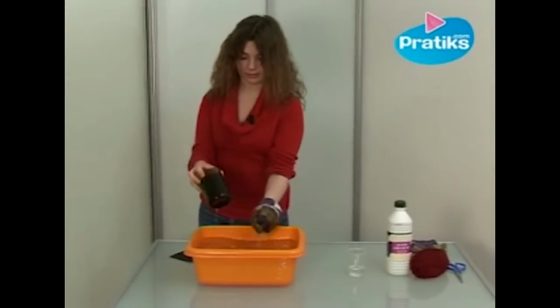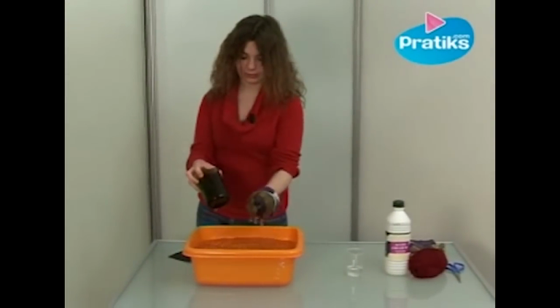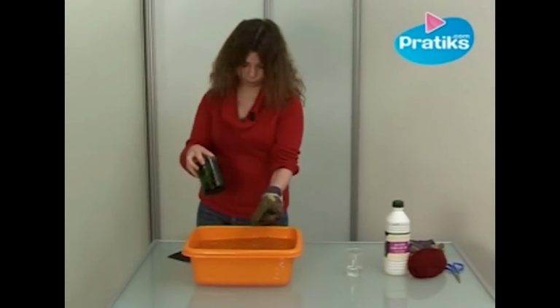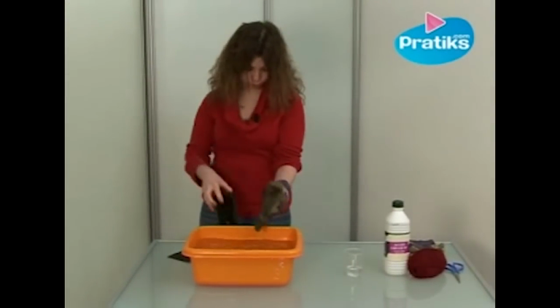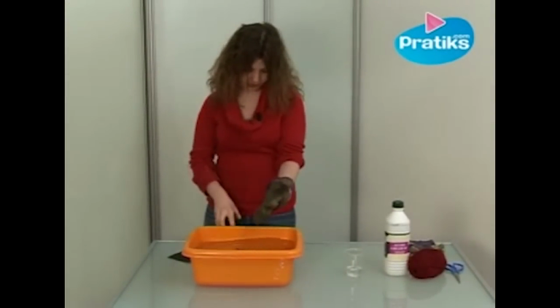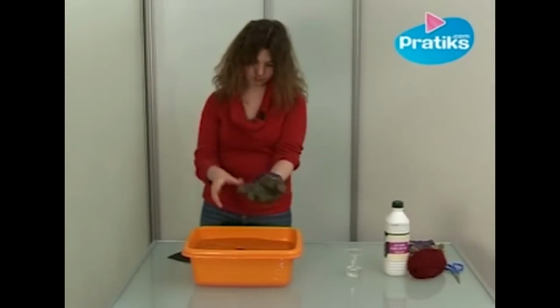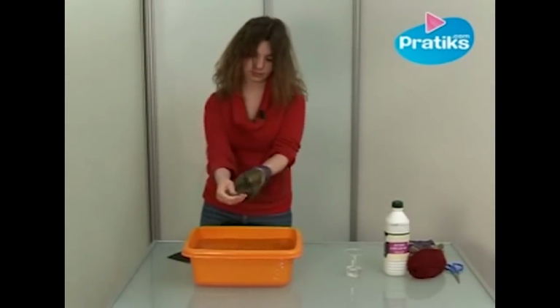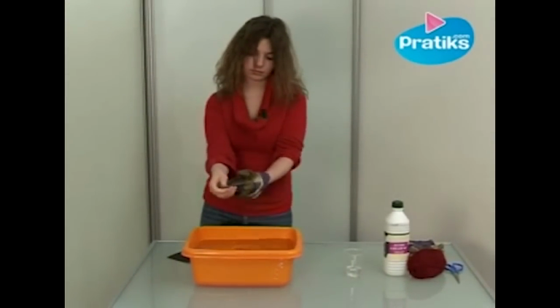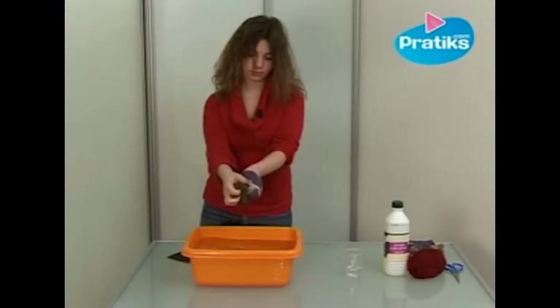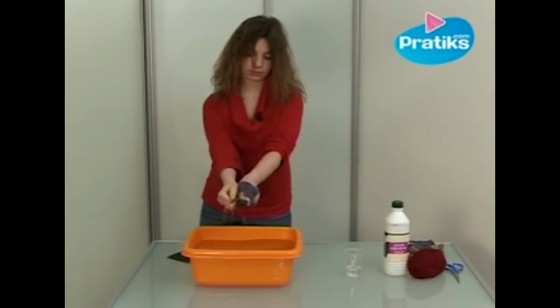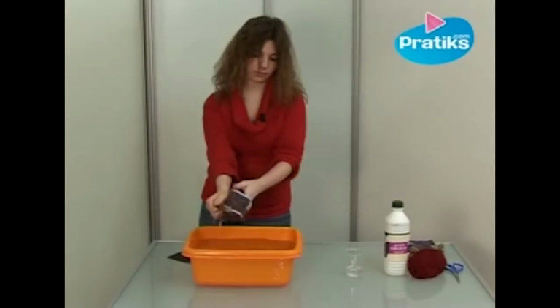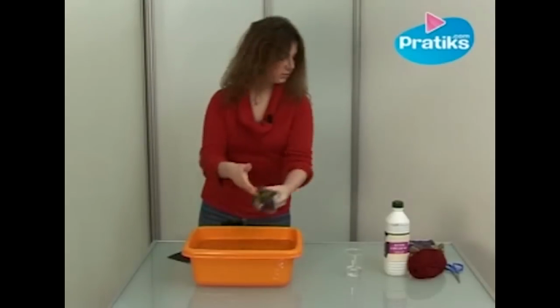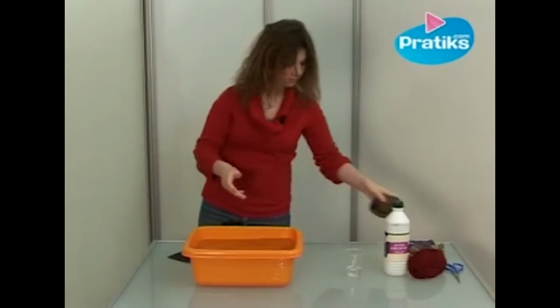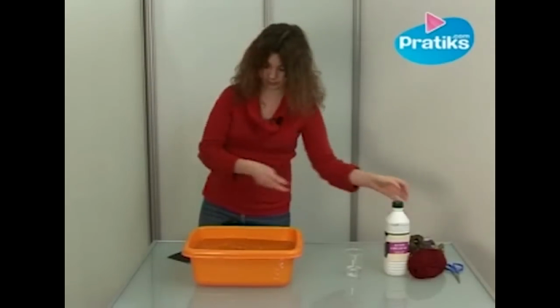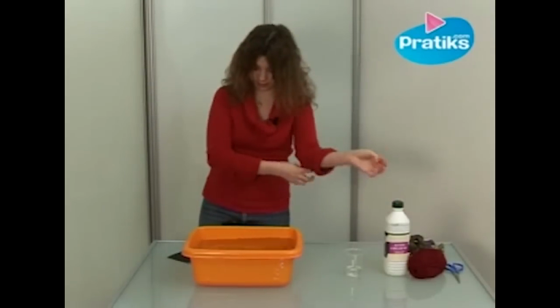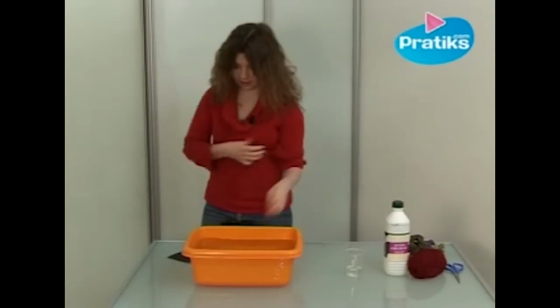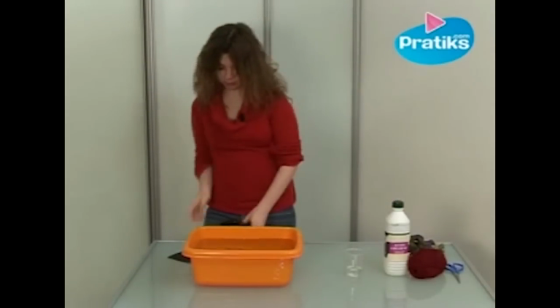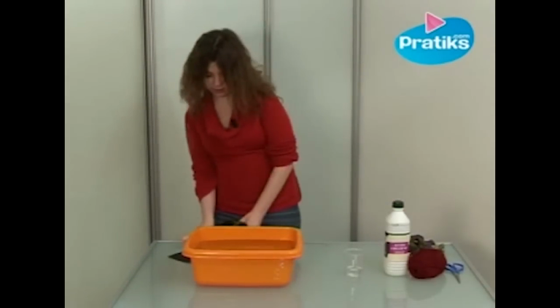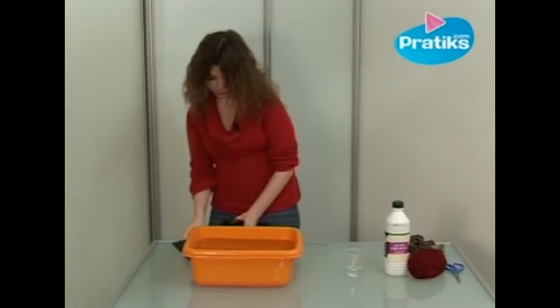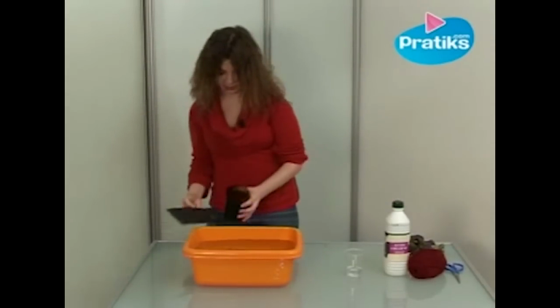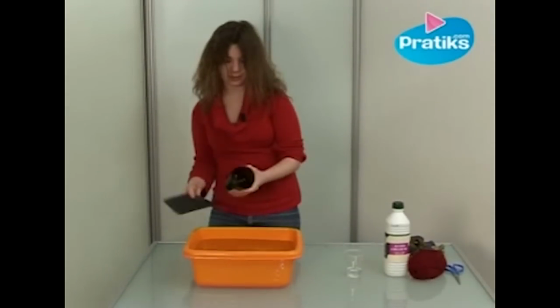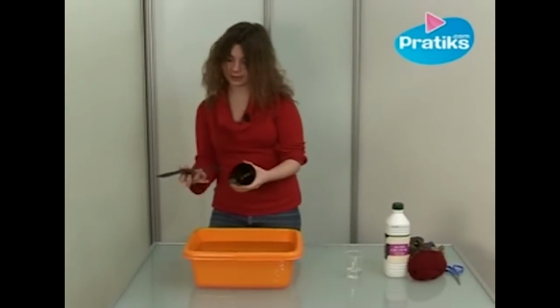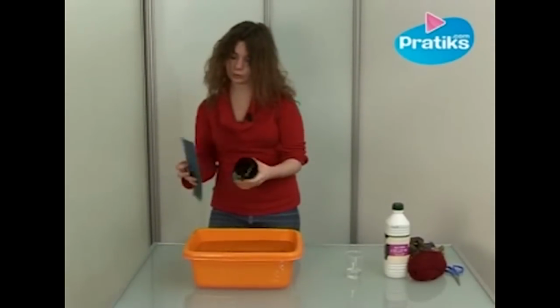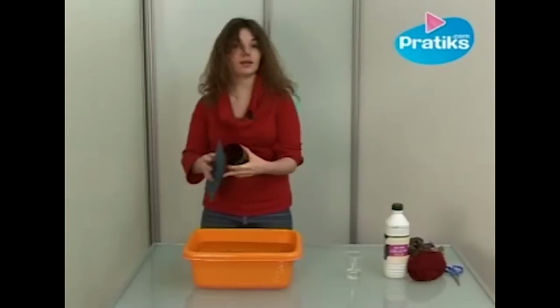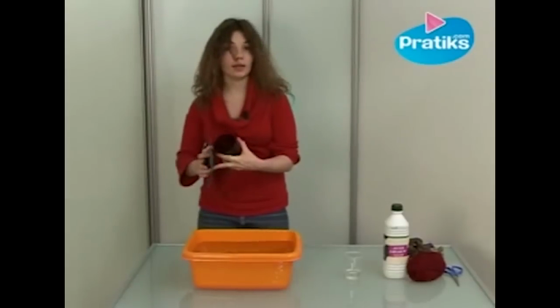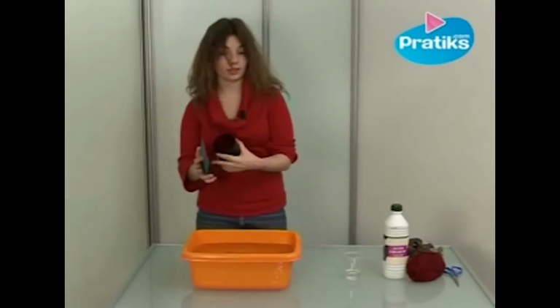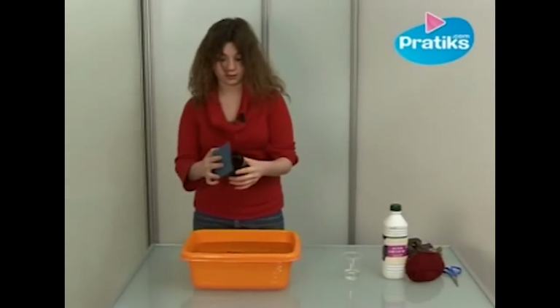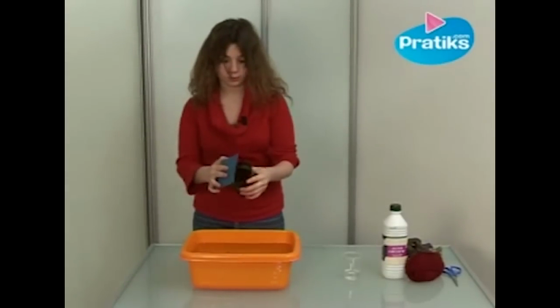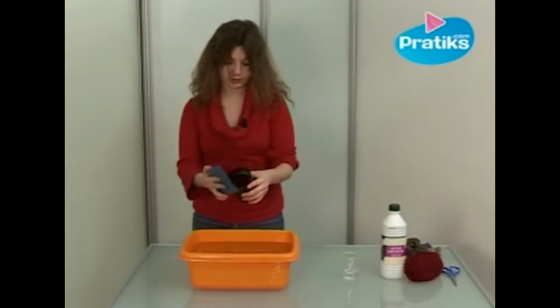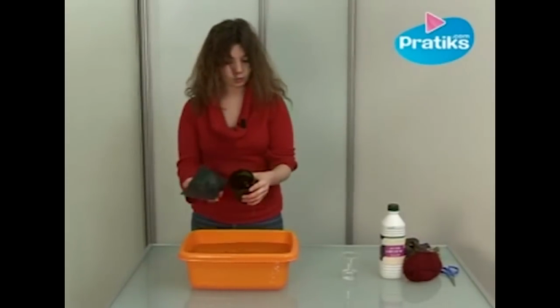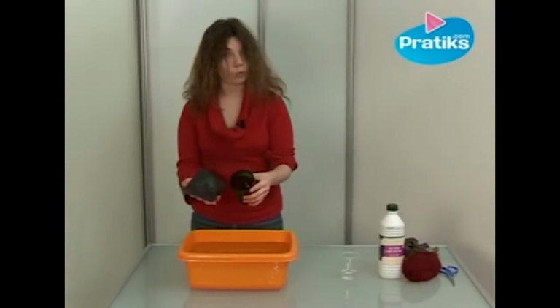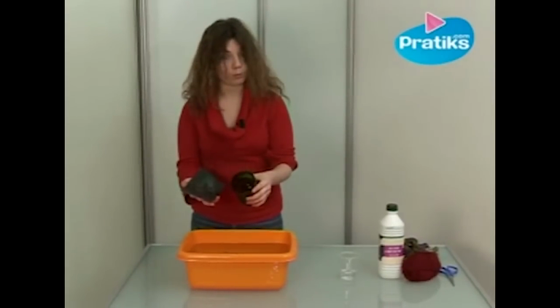We take out our piece of bottle and file the edge with emery paper until it is no longer sharp.